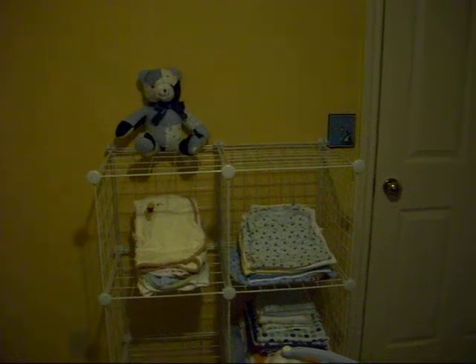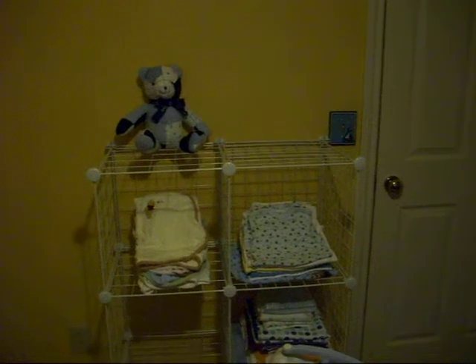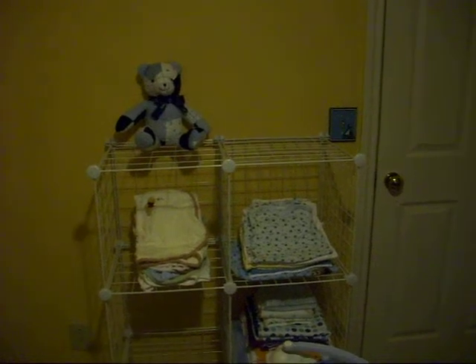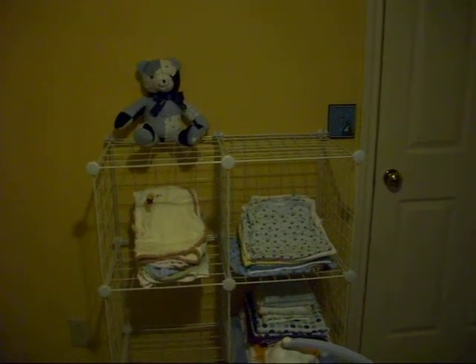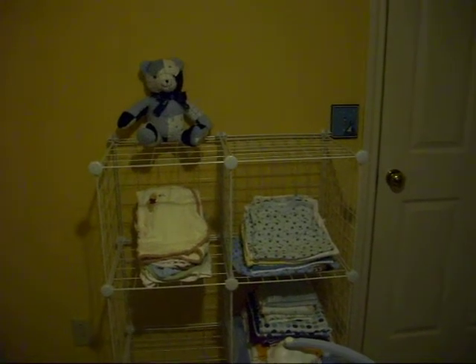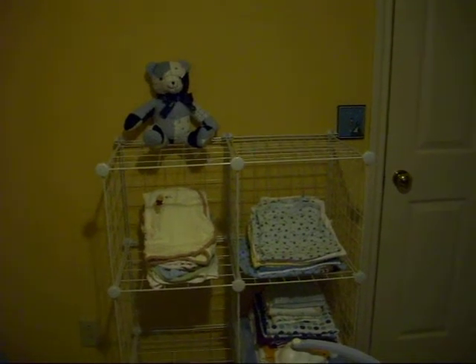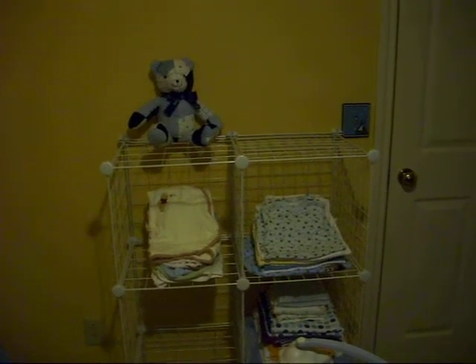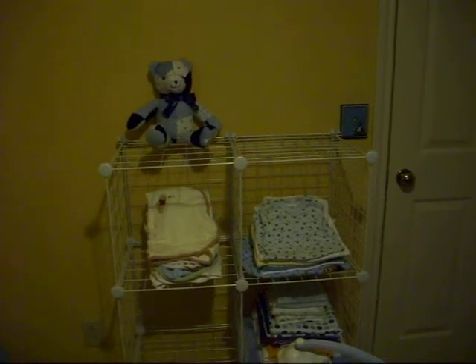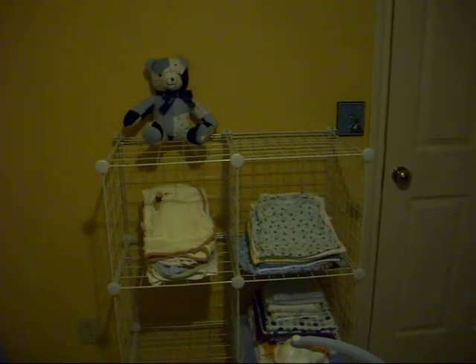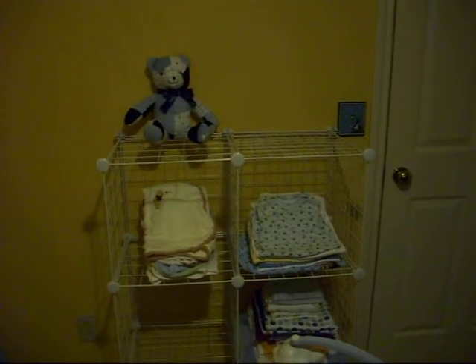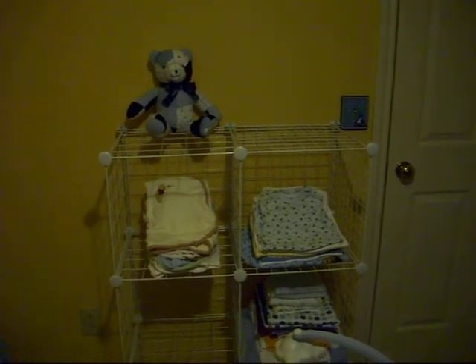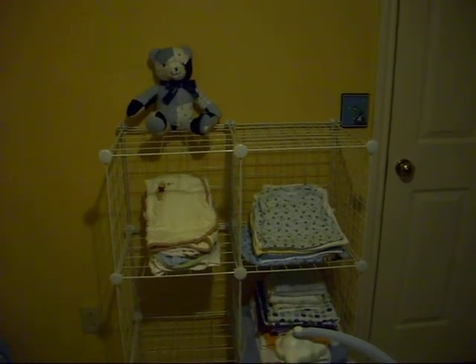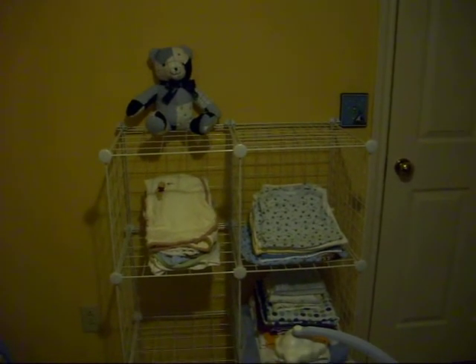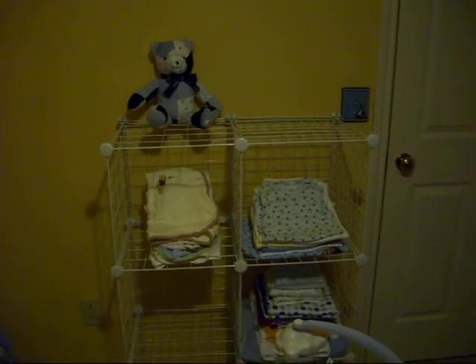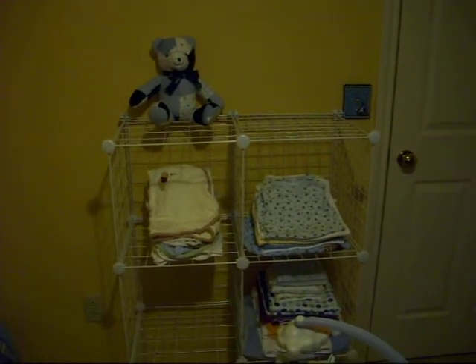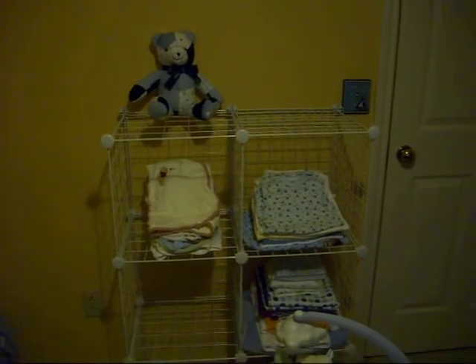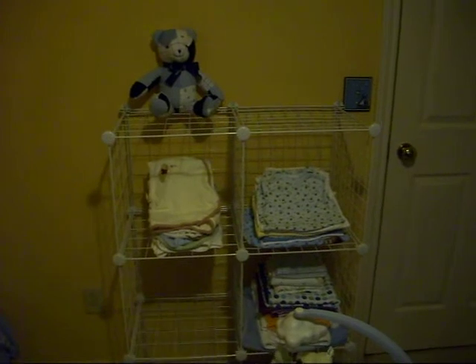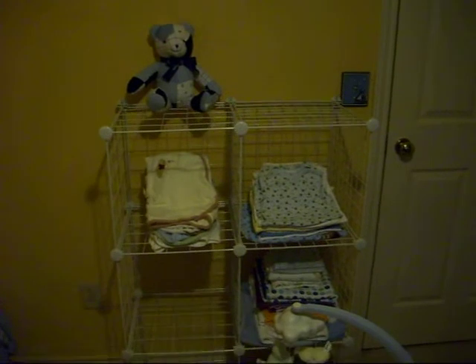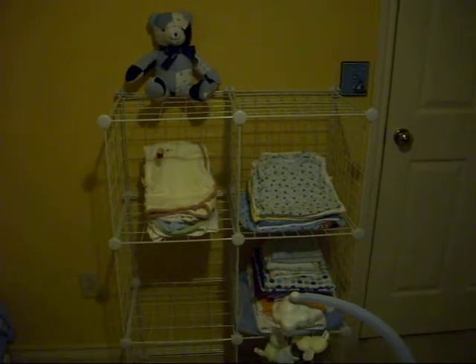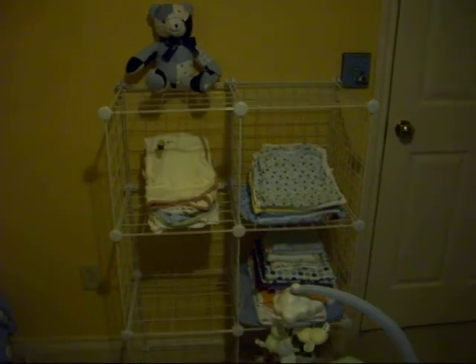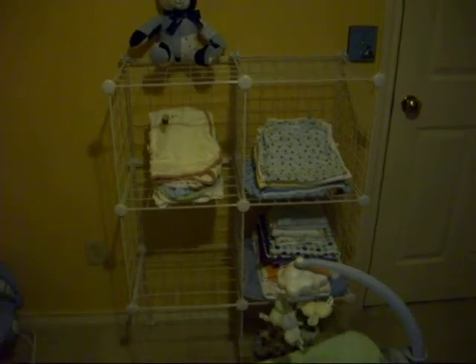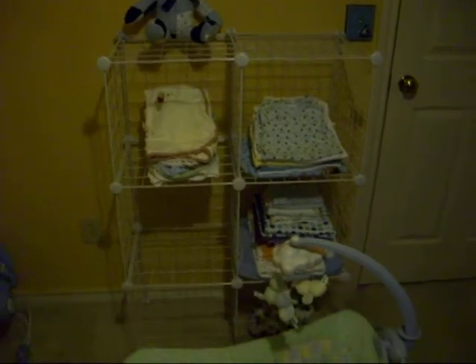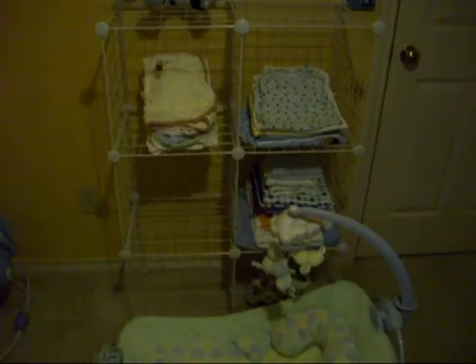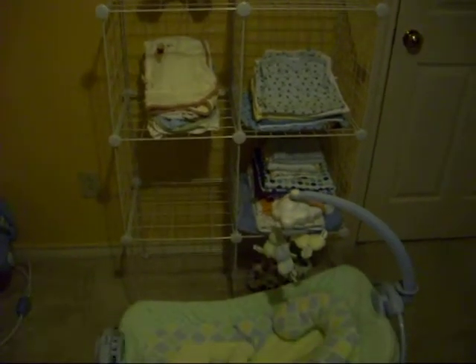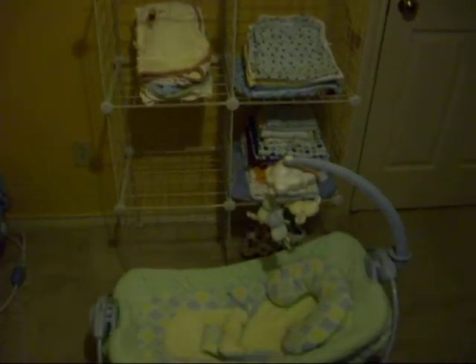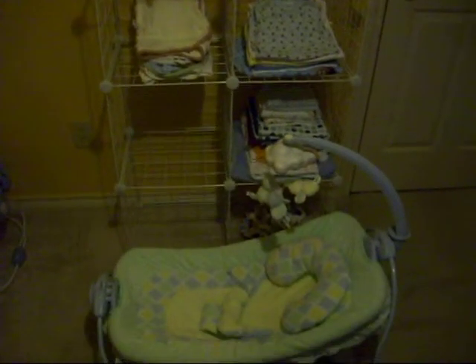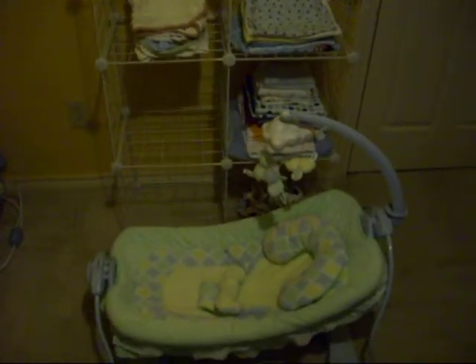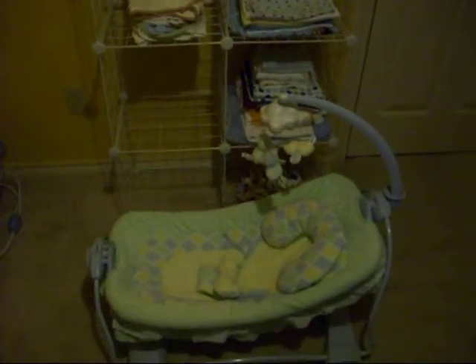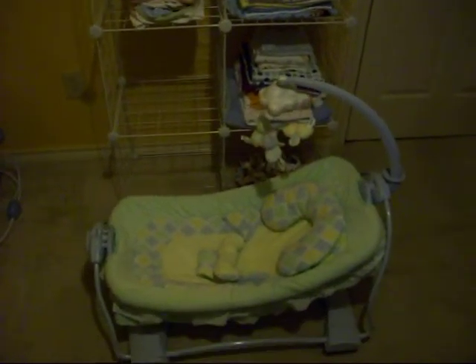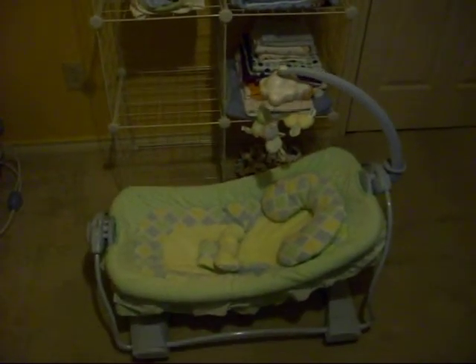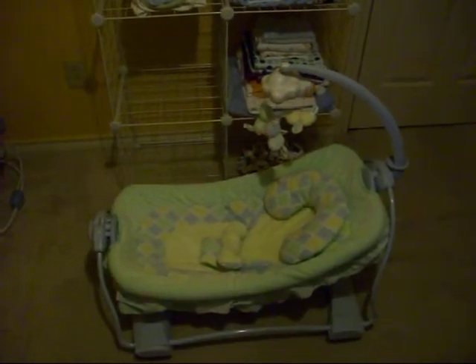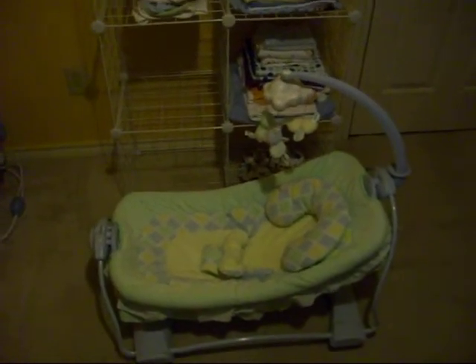Hello guys, it is February 14th, Valentine's Day. Just wanted to give you a quick update on how Baby C's room is turning out — and it is looking really, really good.